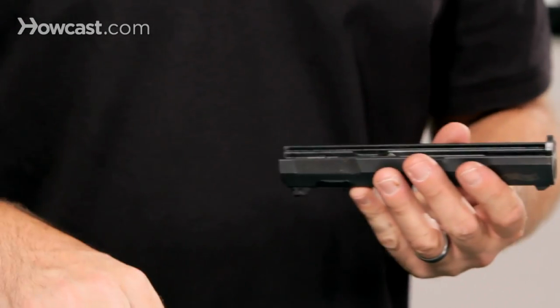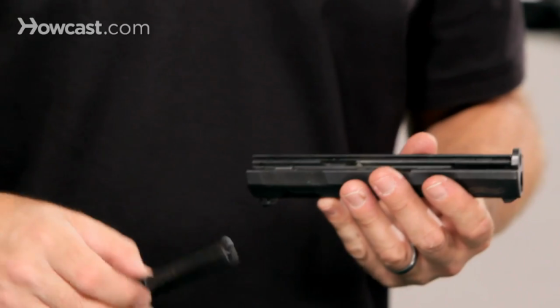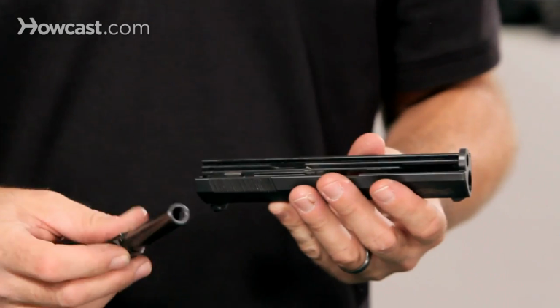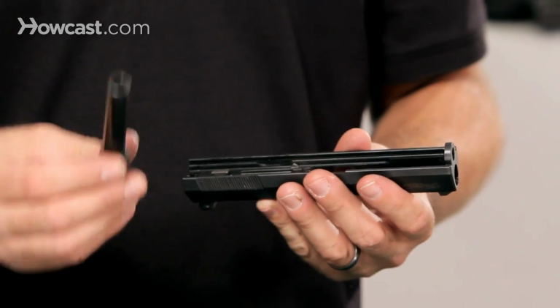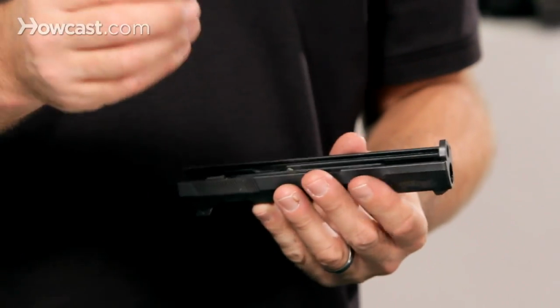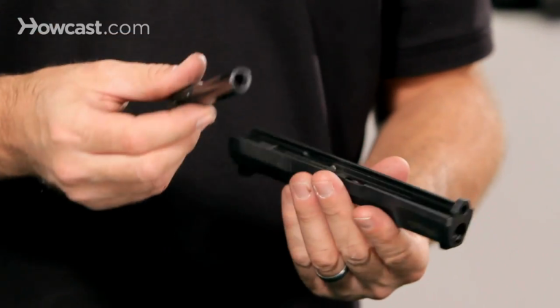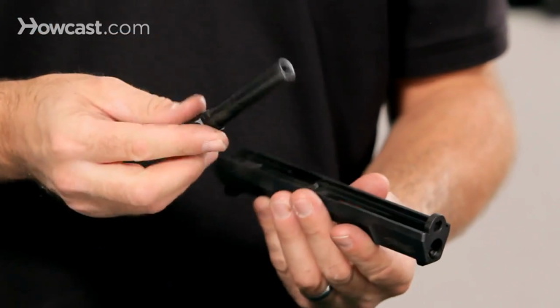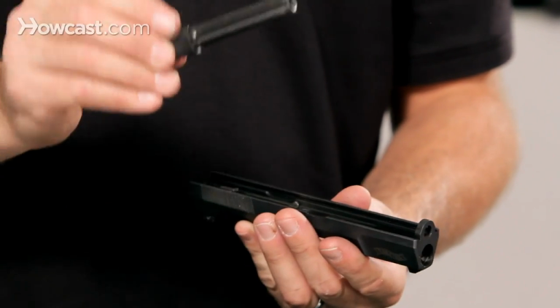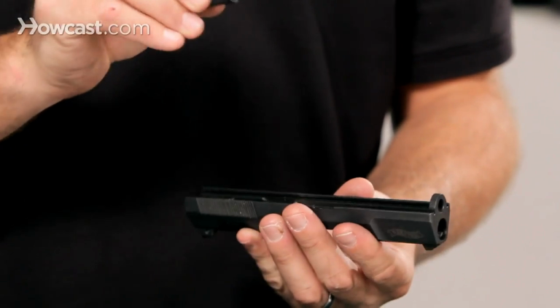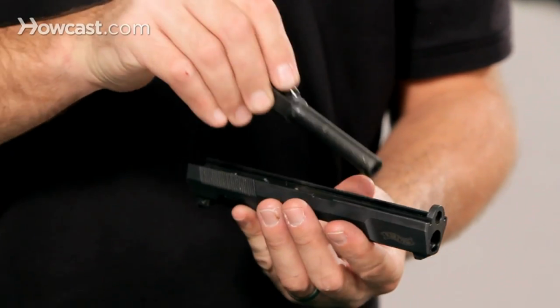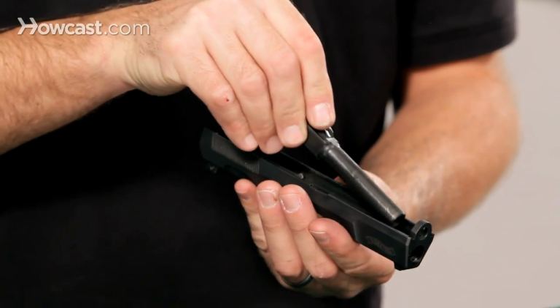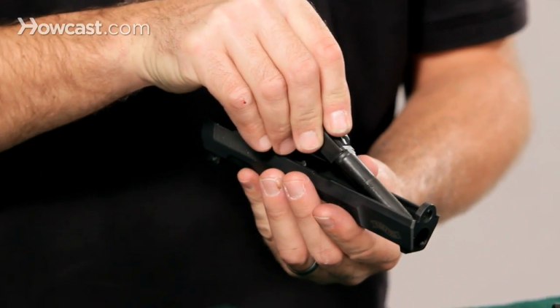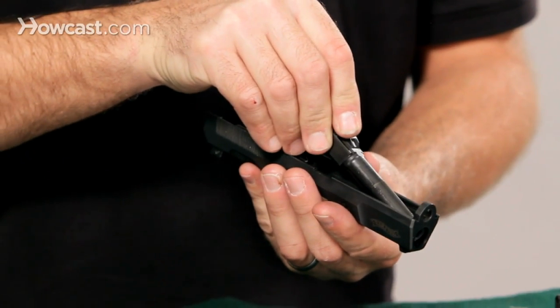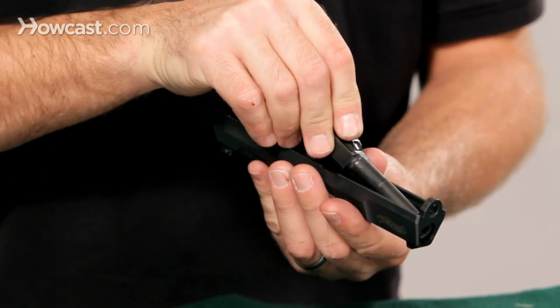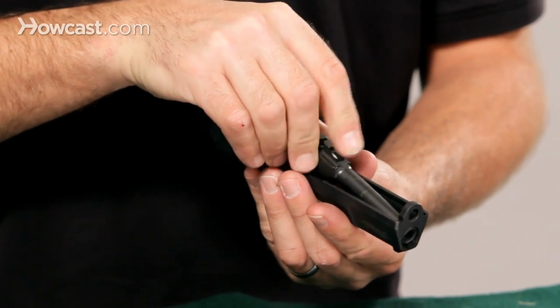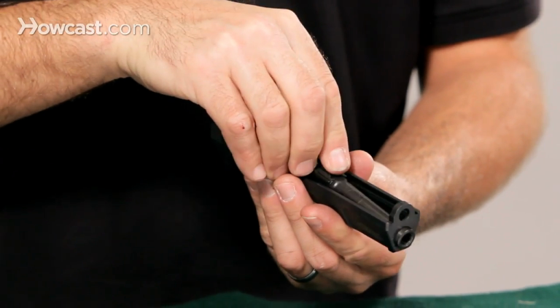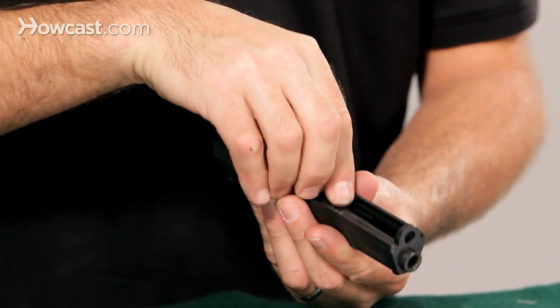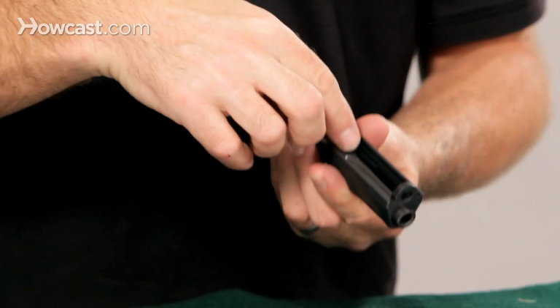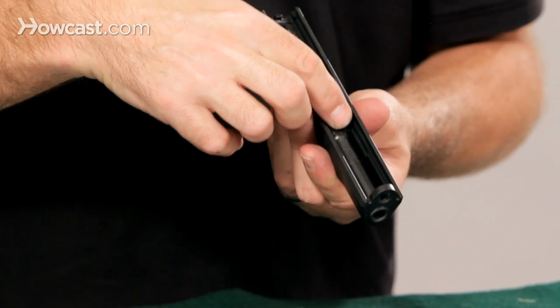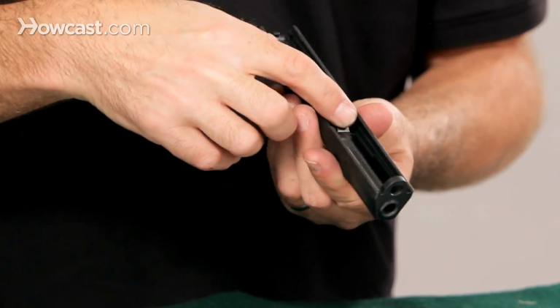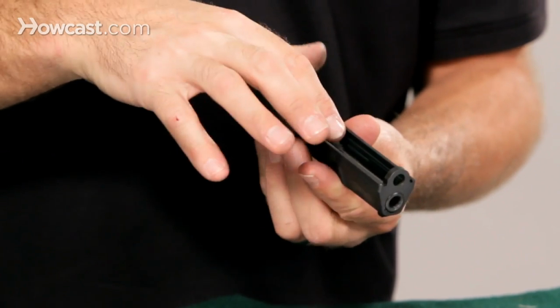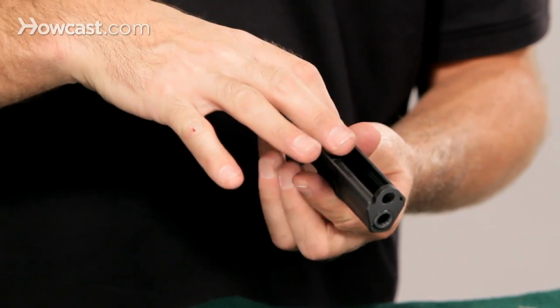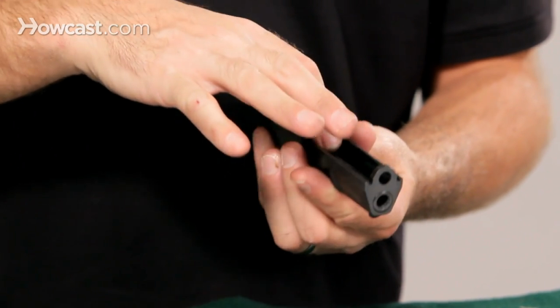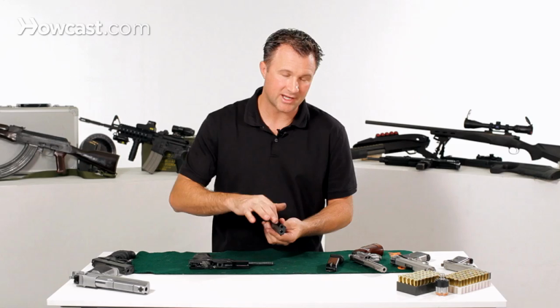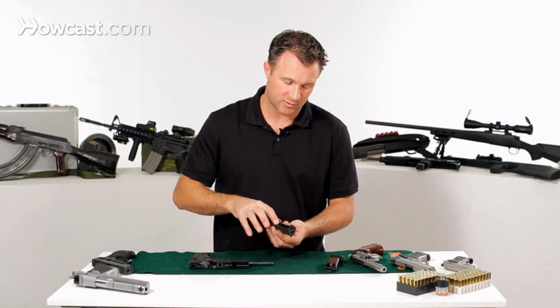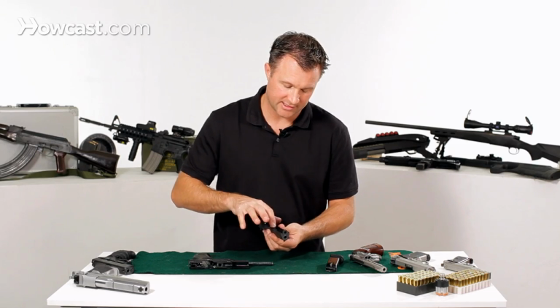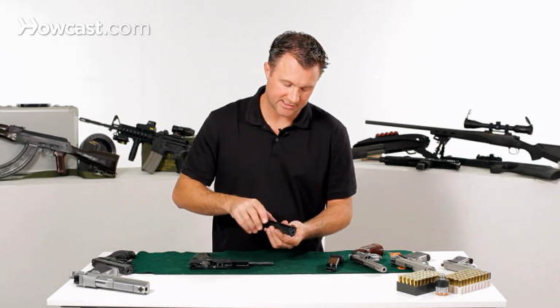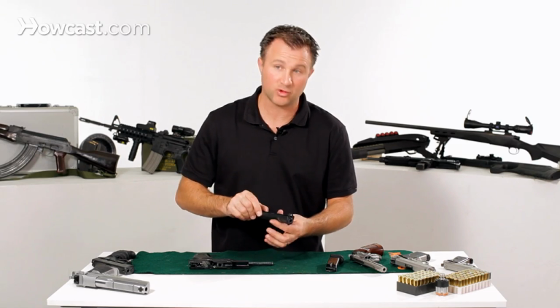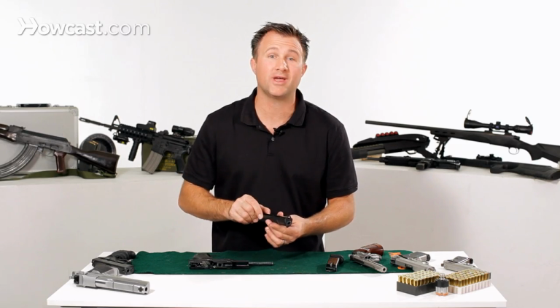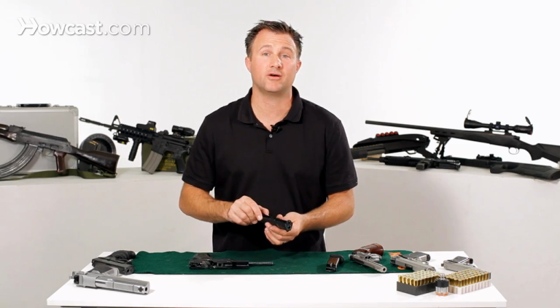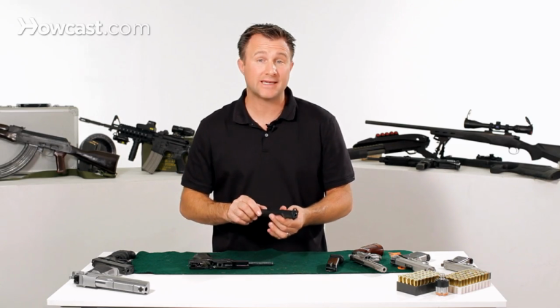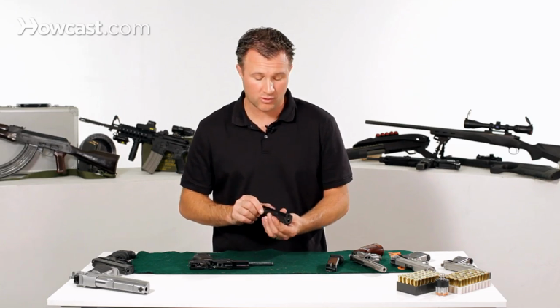You want to put the barrel back into the slide. You do this by putting the end of the barrel in first and slide it in, and it kind of rests into place. It clicks in — there's only one way it can go, so you can't do it wrong.